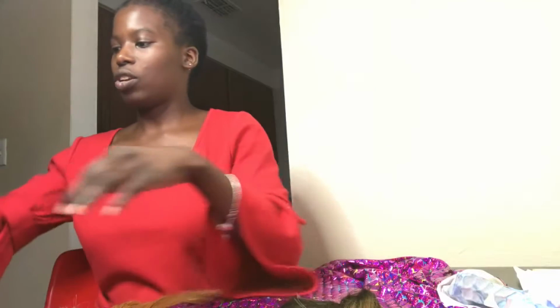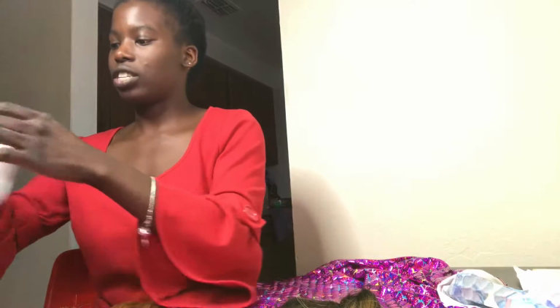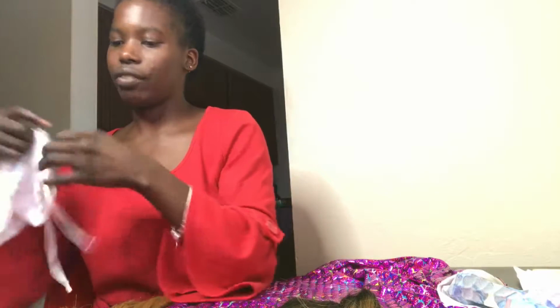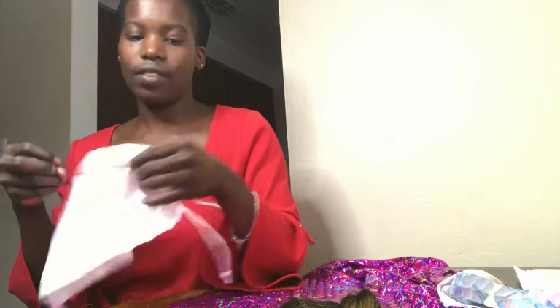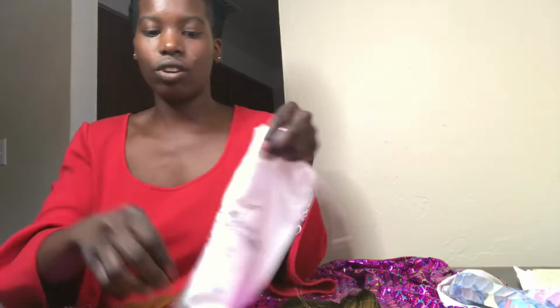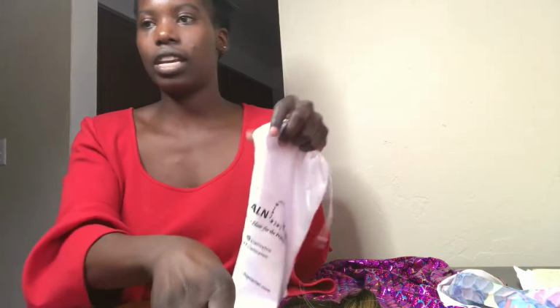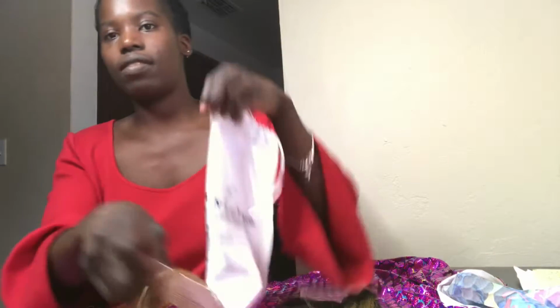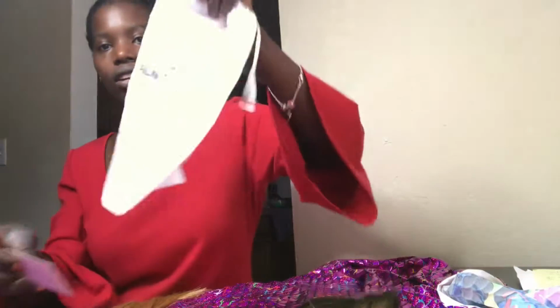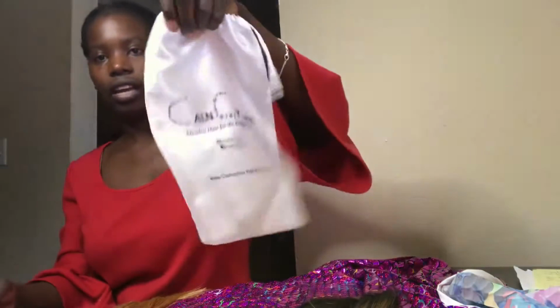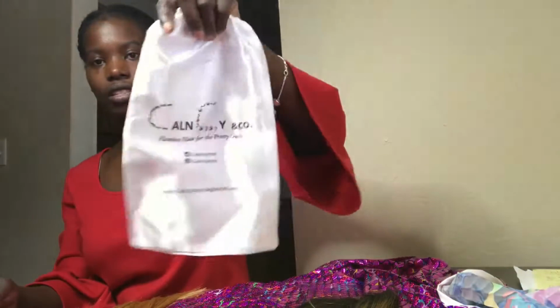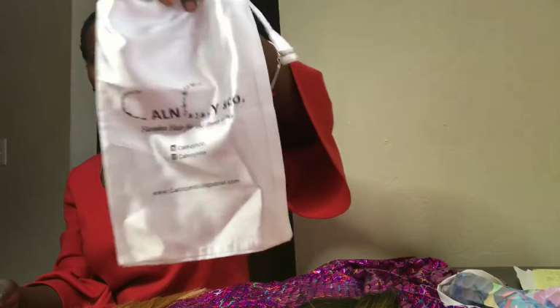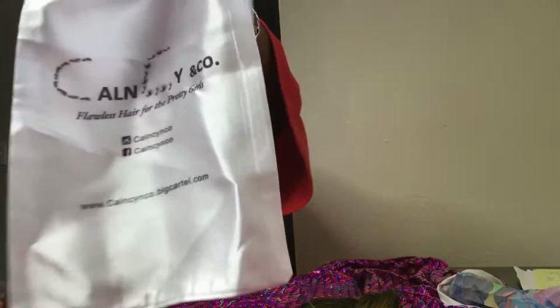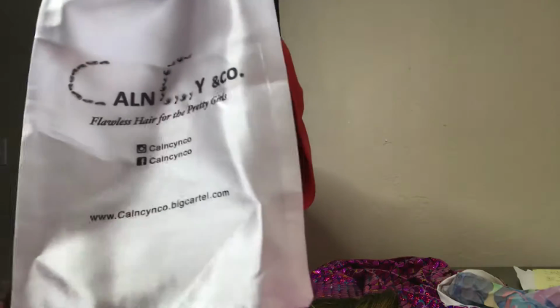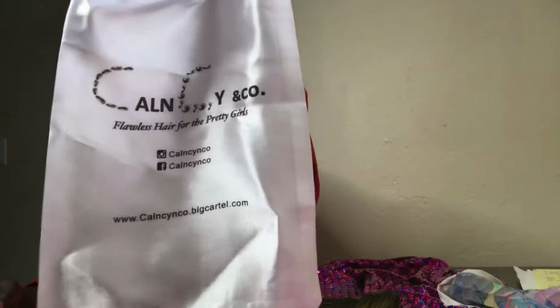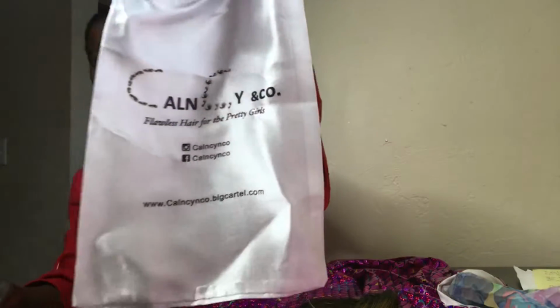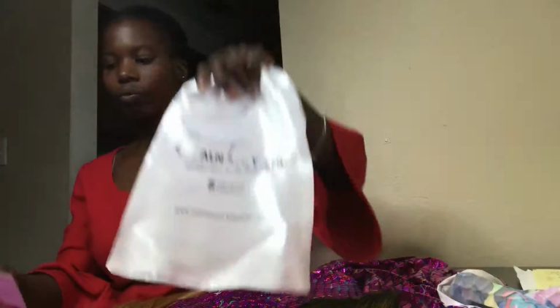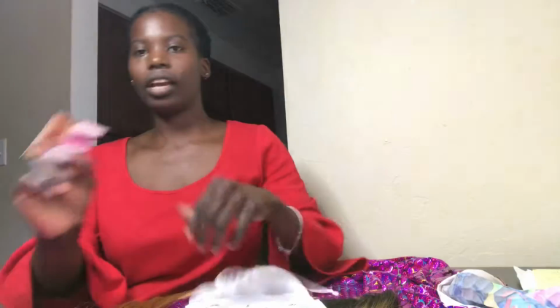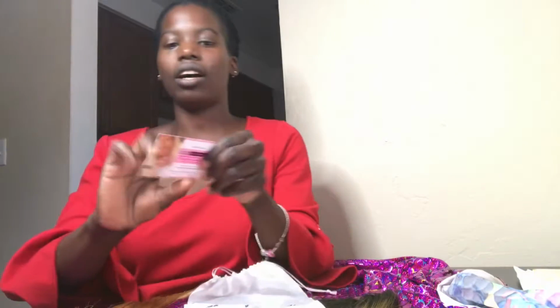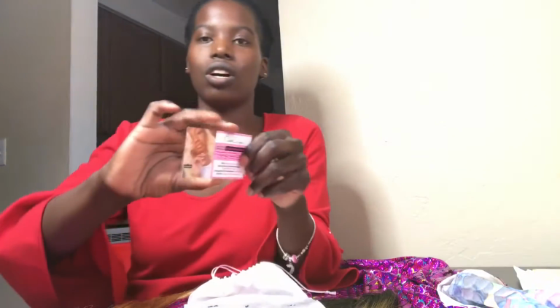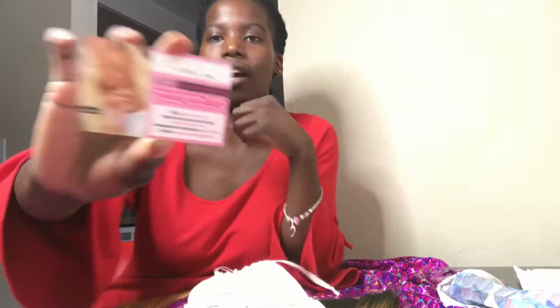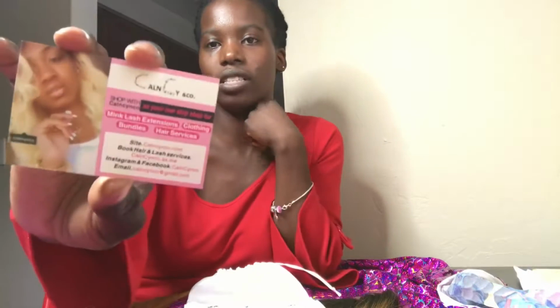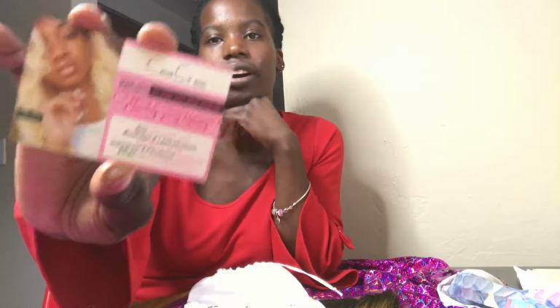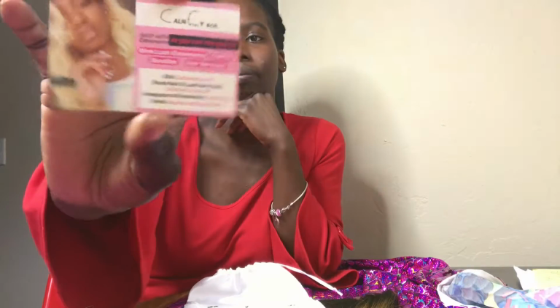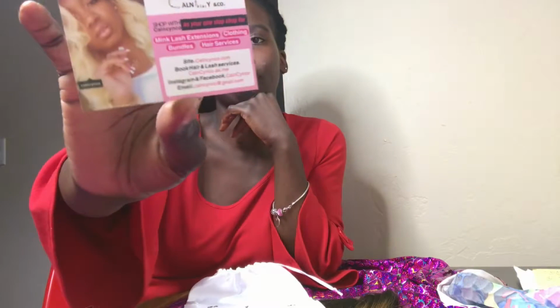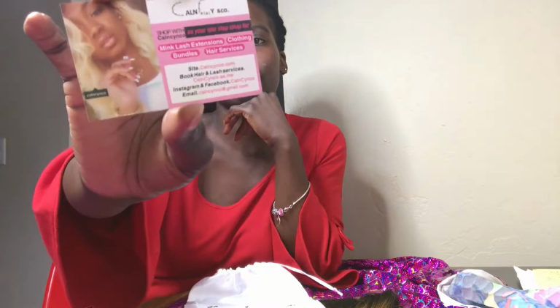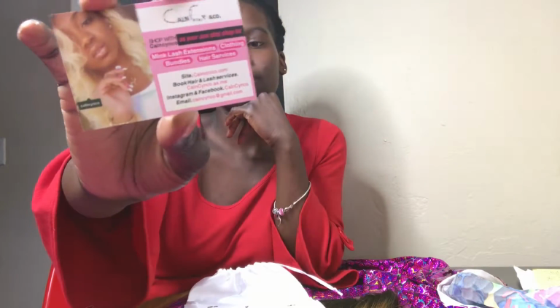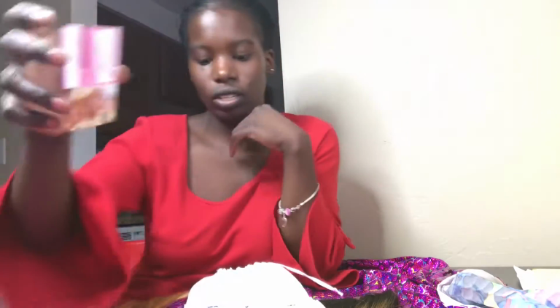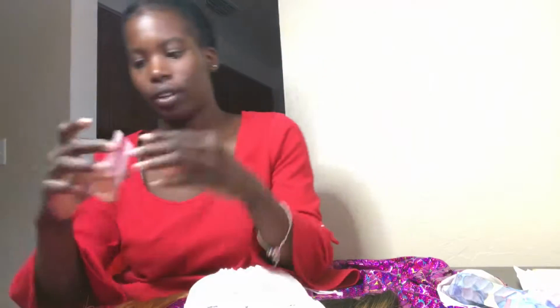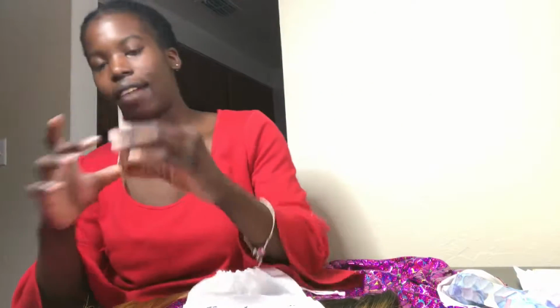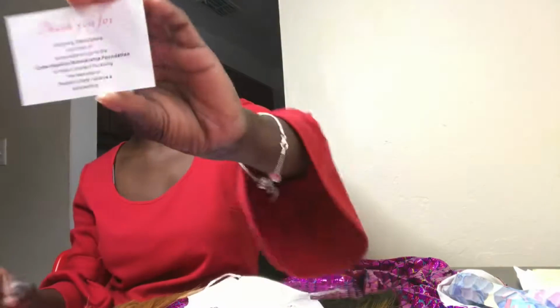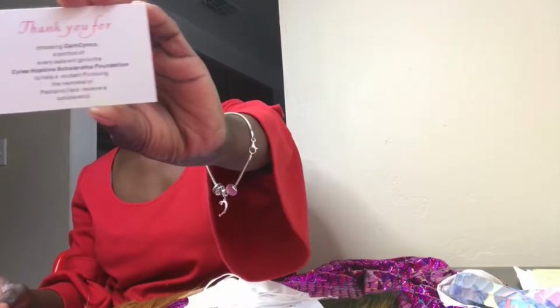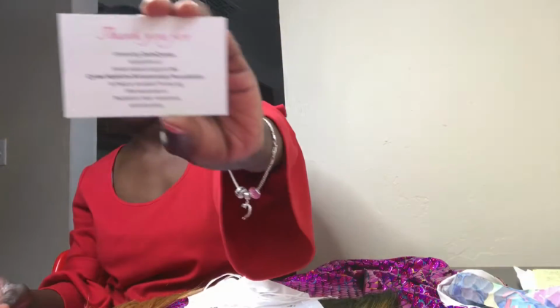When you purchase and receive it, you'll receive it in this little satin bag, and also with a business card. I'm going to have a little thank you on the back.